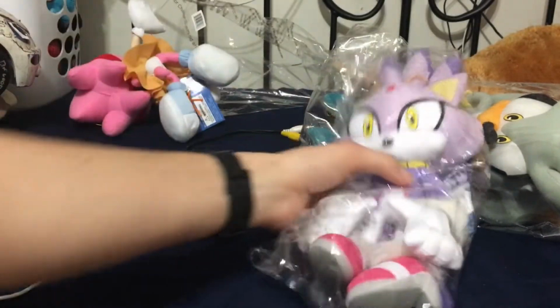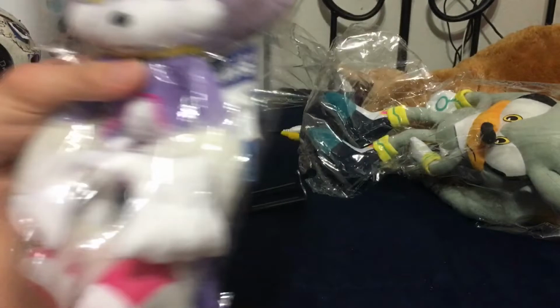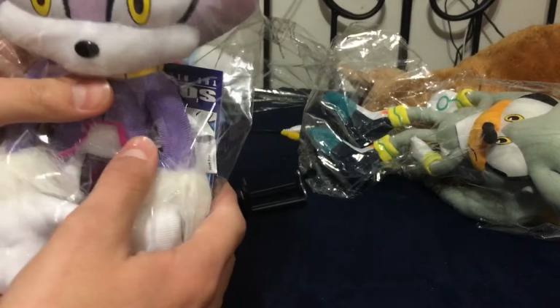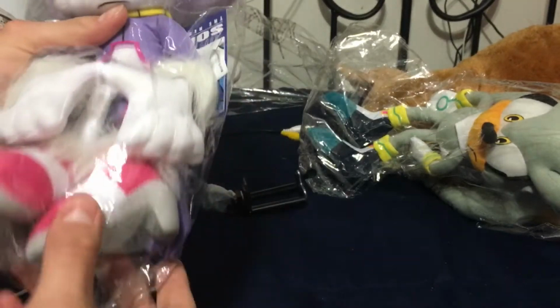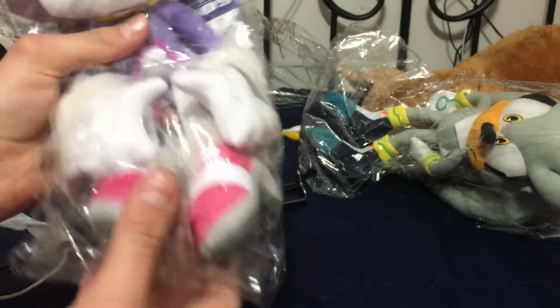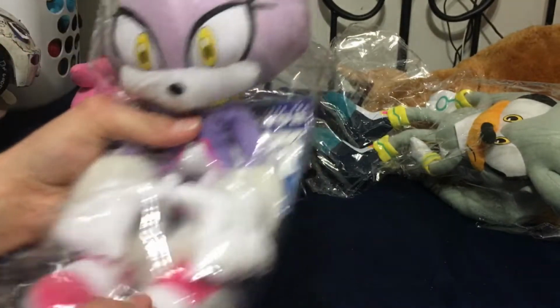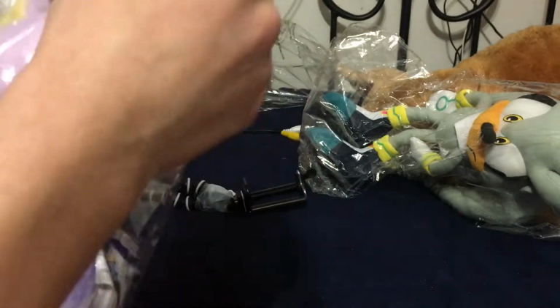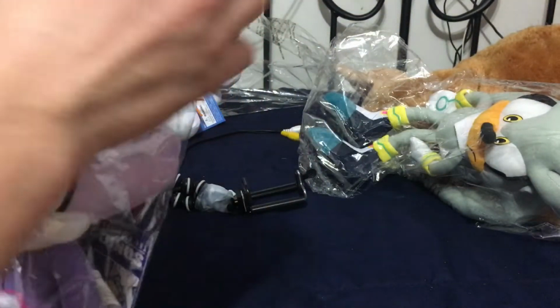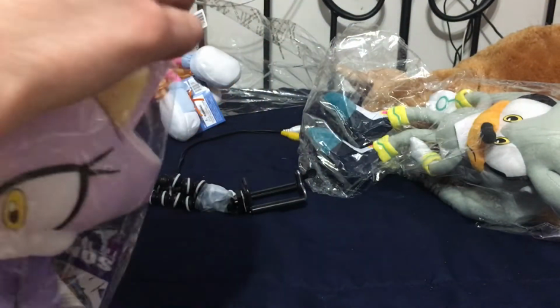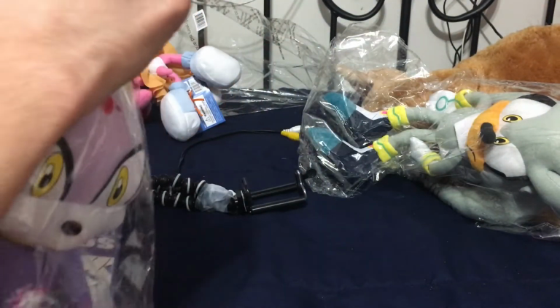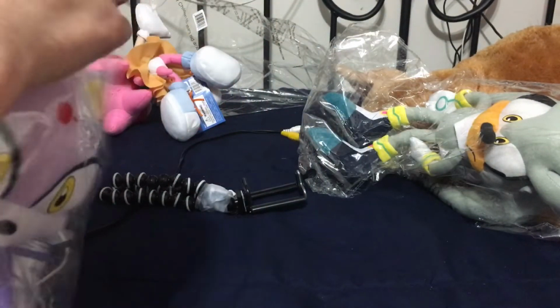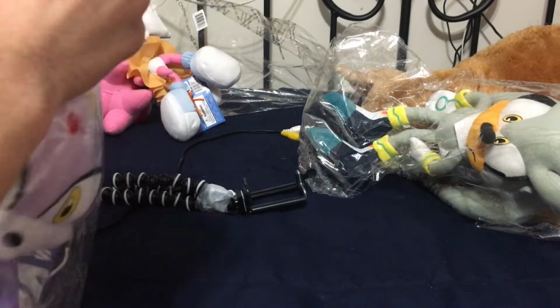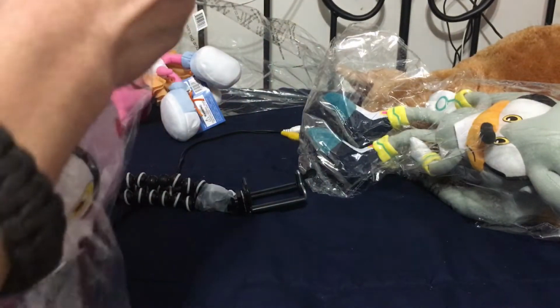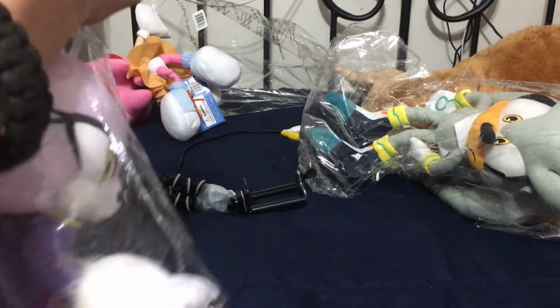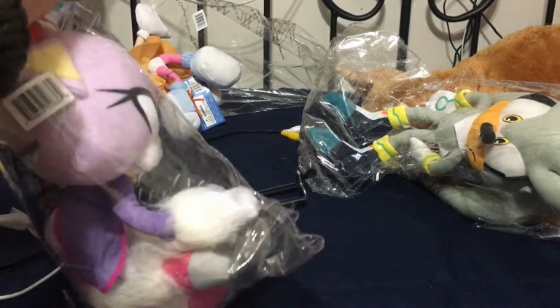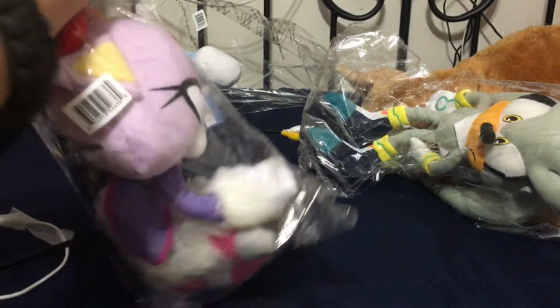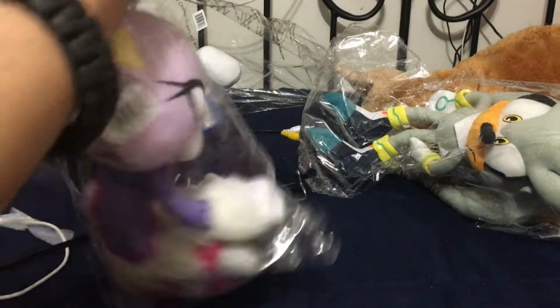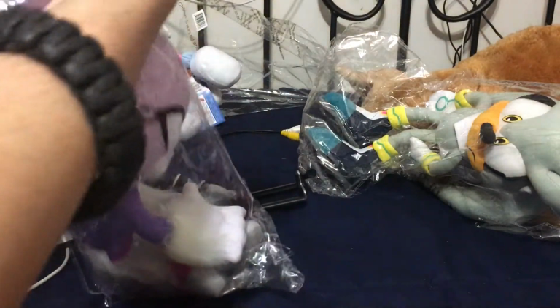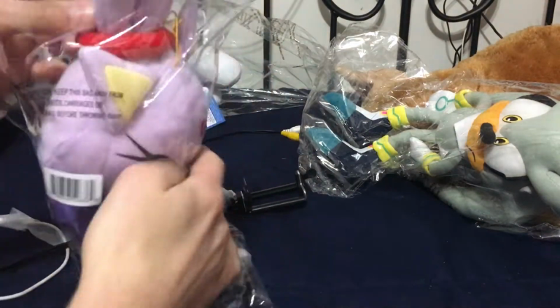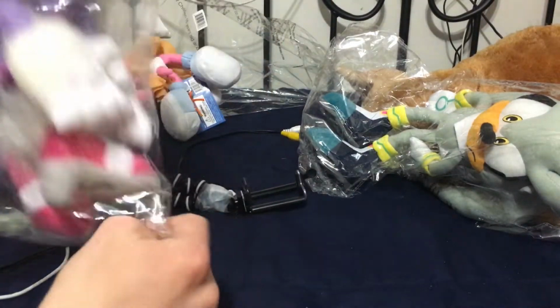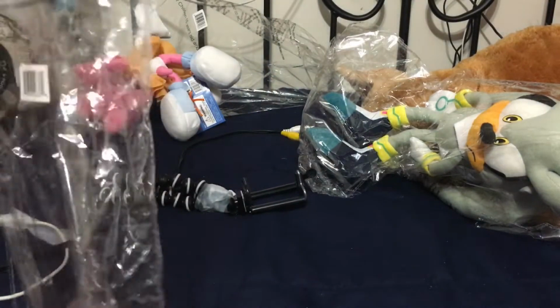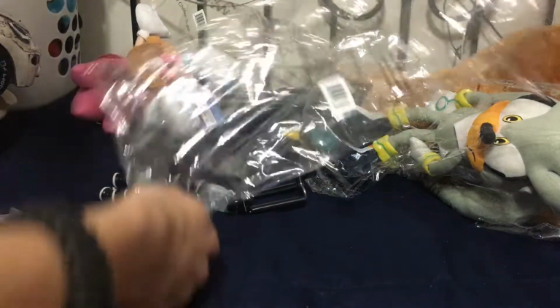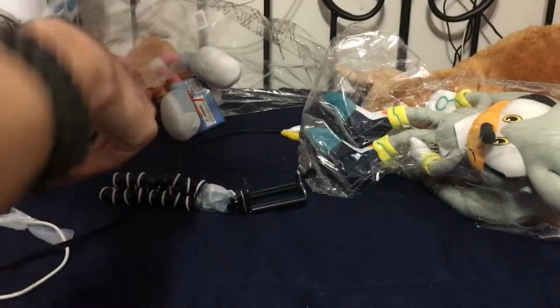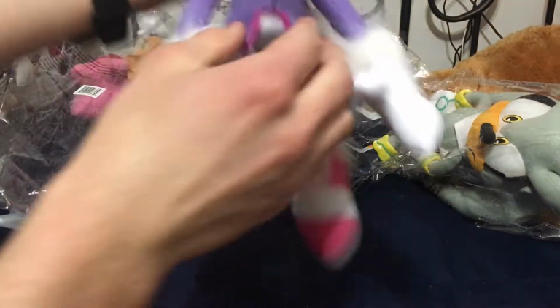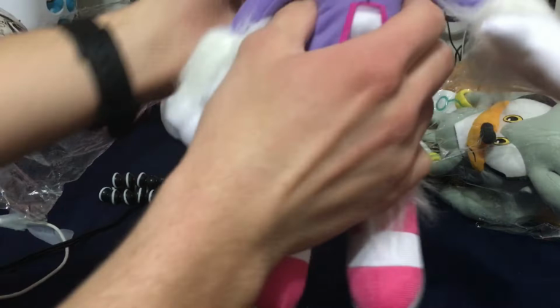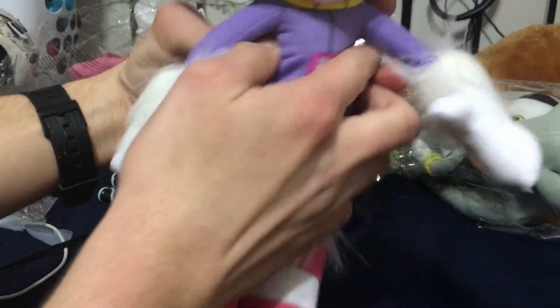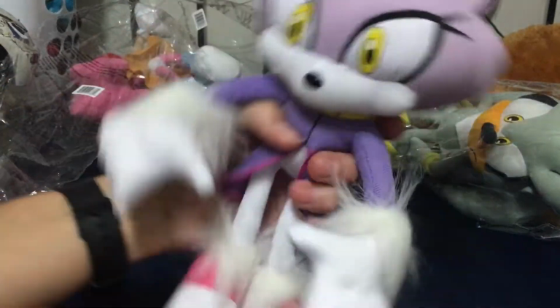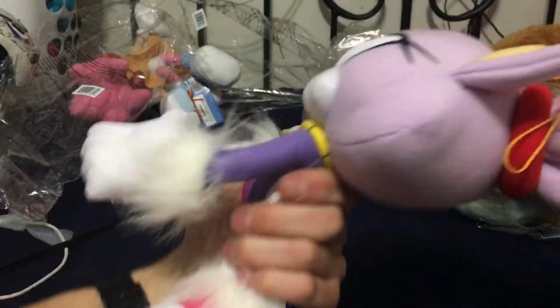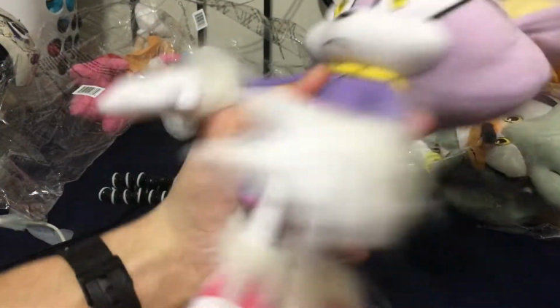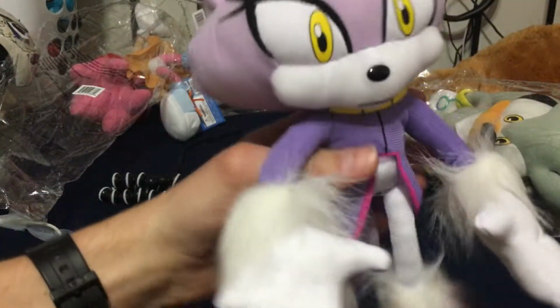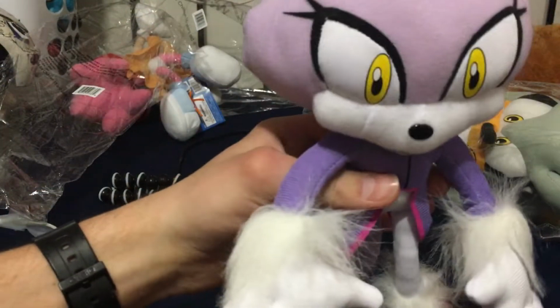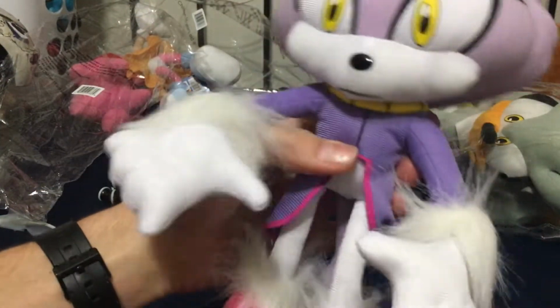Next up with Blaze. My friend has the exact same Blaze — that's the only Blaze plush in the world. We got Blaze. Pretty nice plush. Very nice plush.